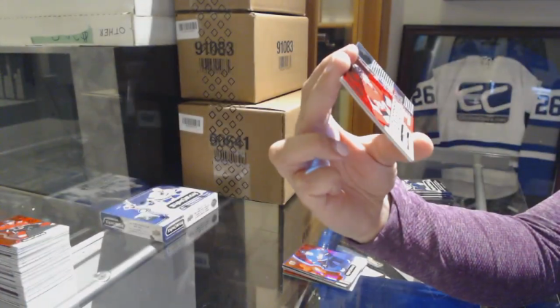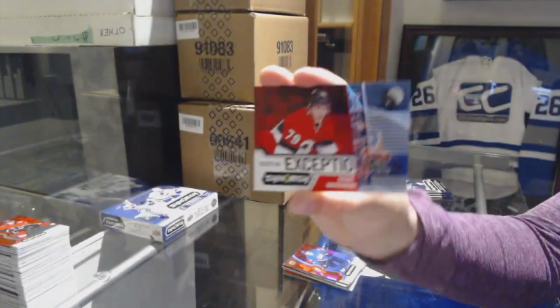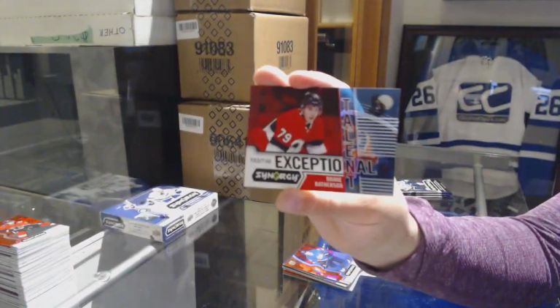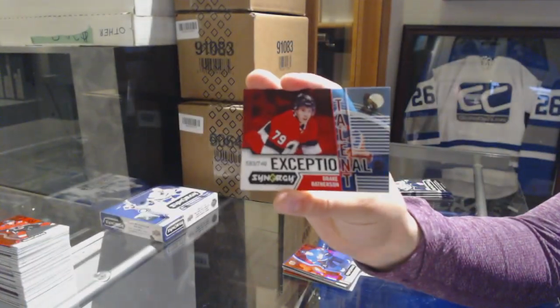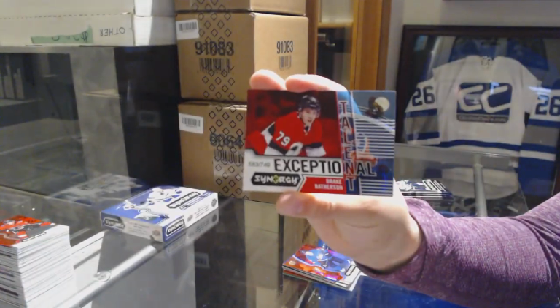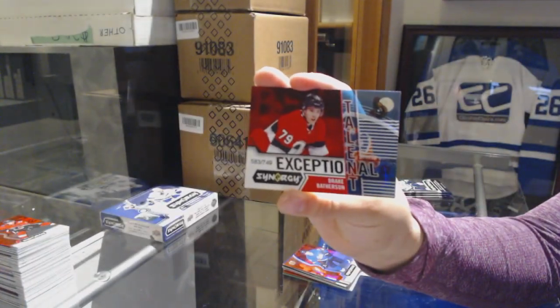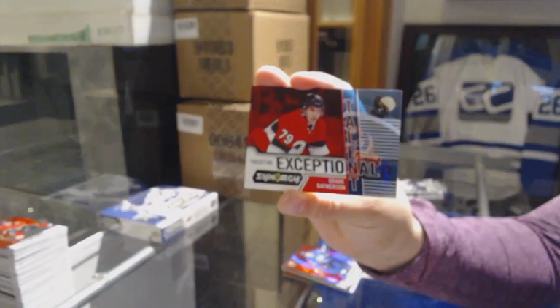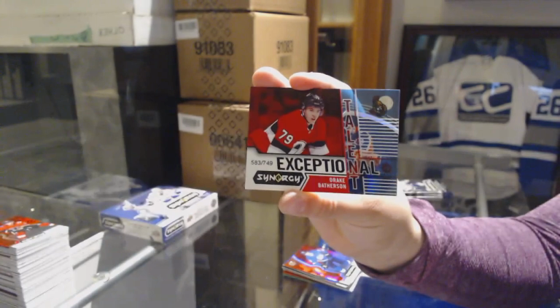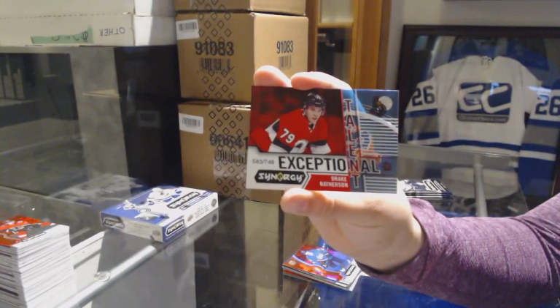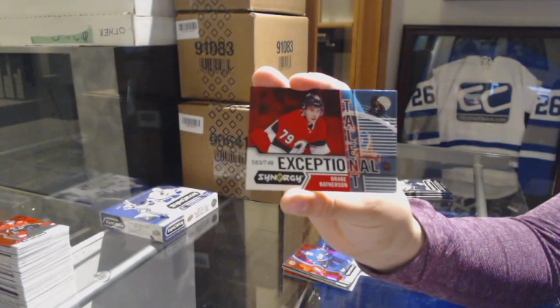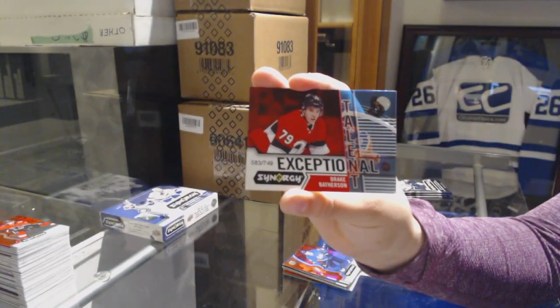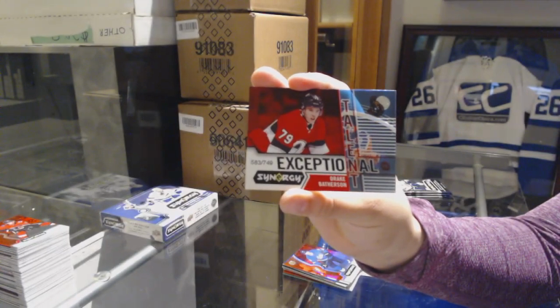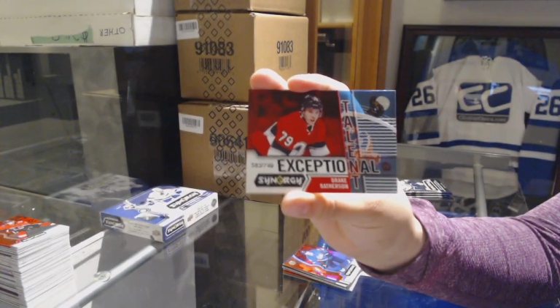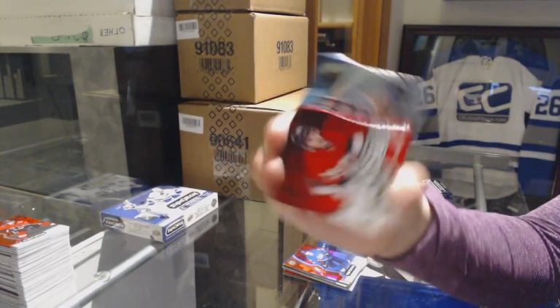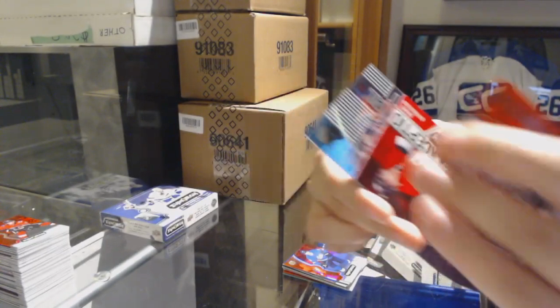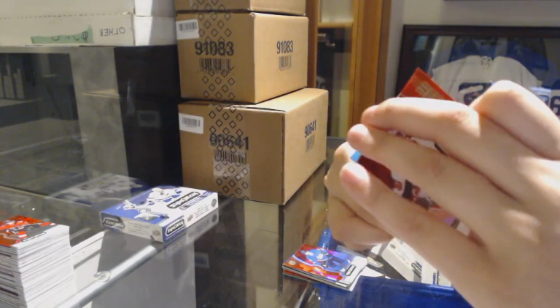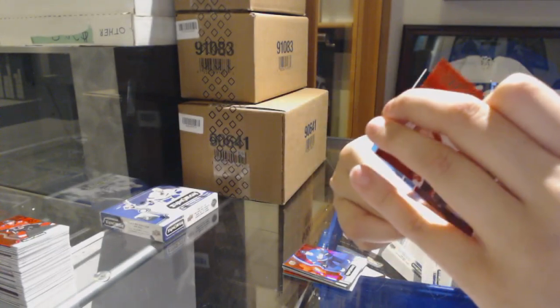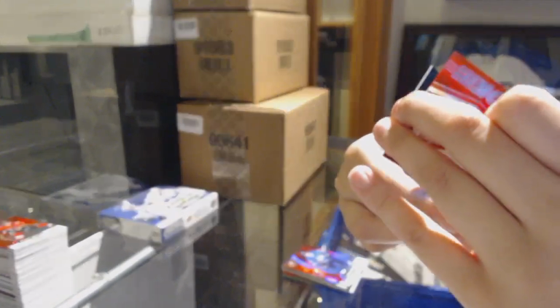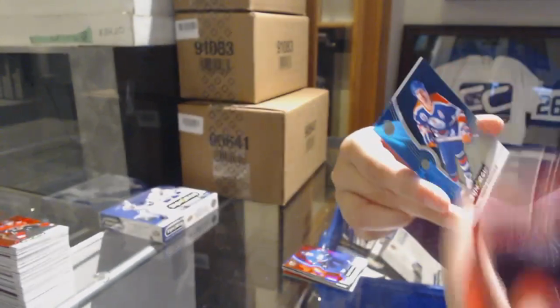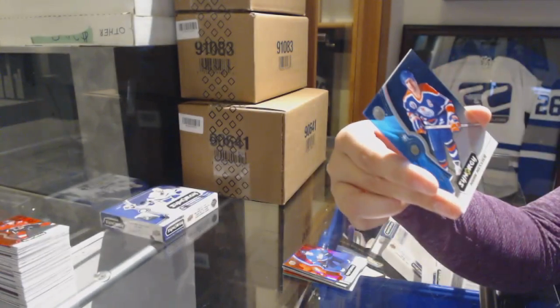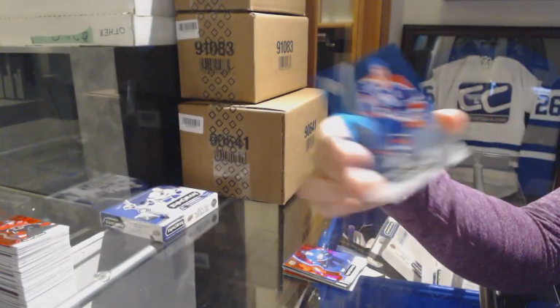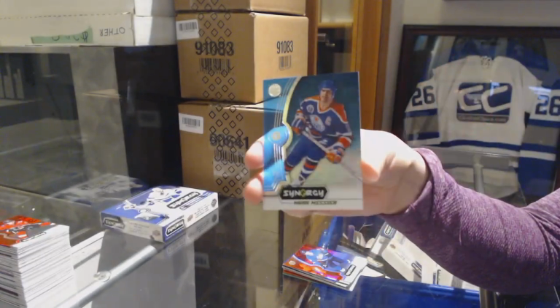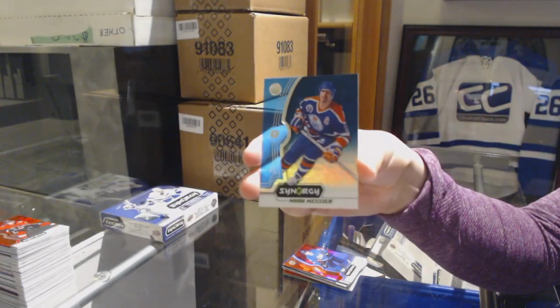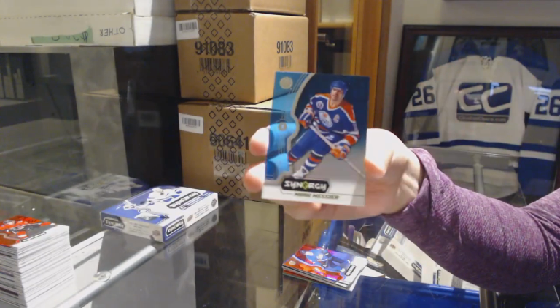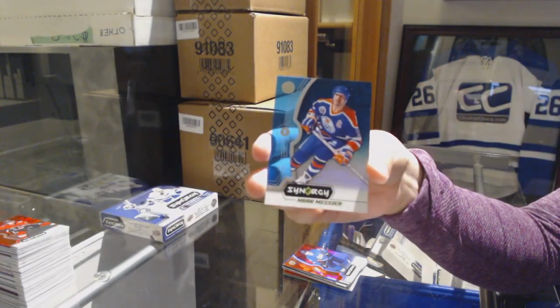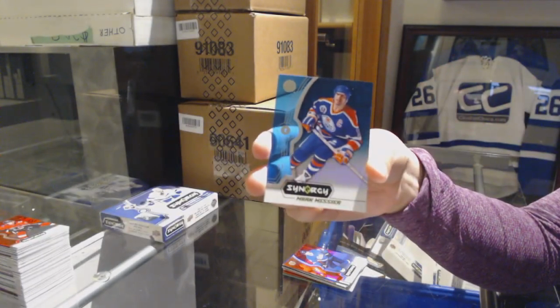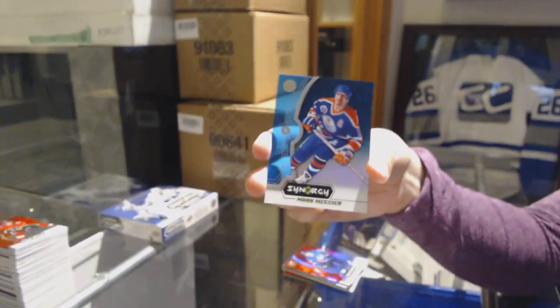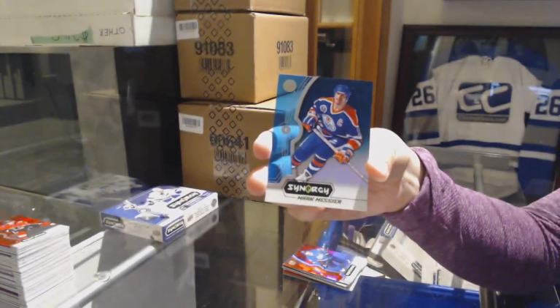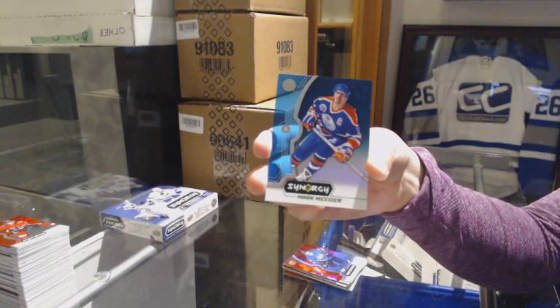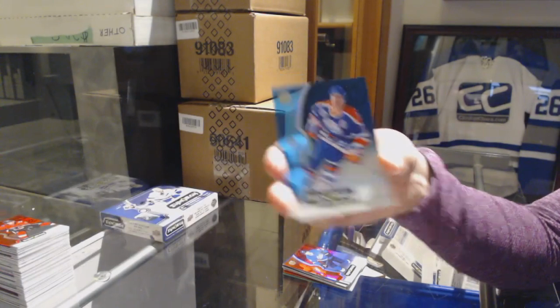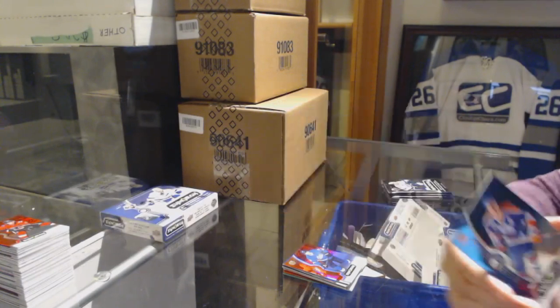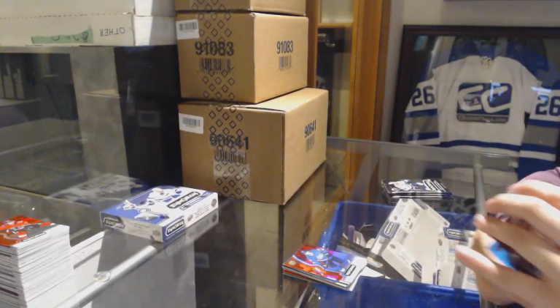Exceptional talent numbered to 749 for the Senators, Drake Batherson. And a Mark Messier blue for the Oilers.